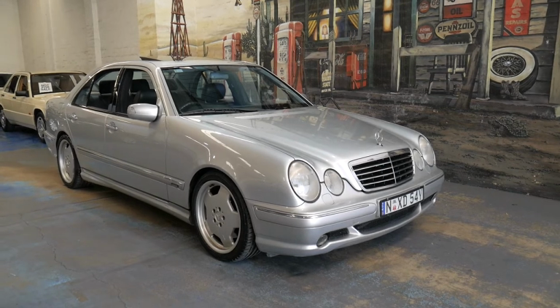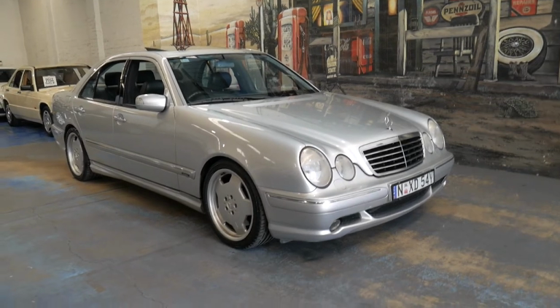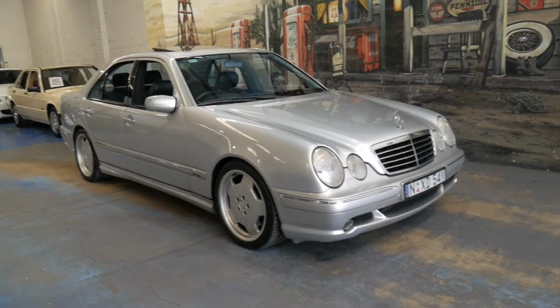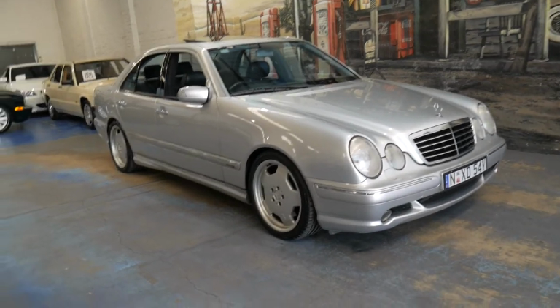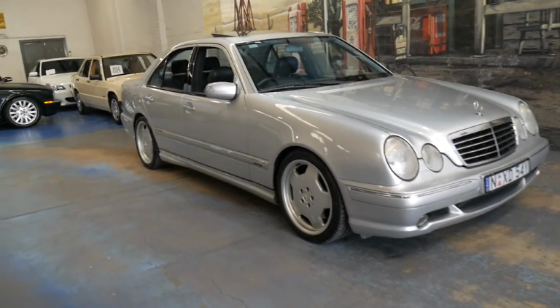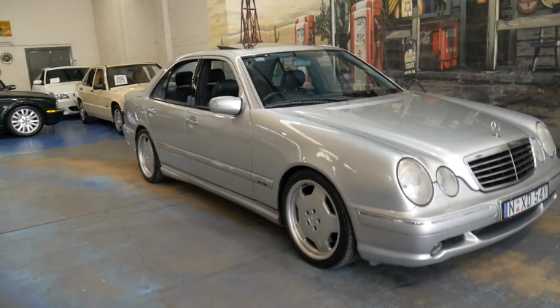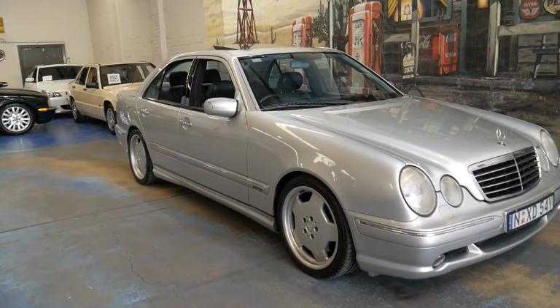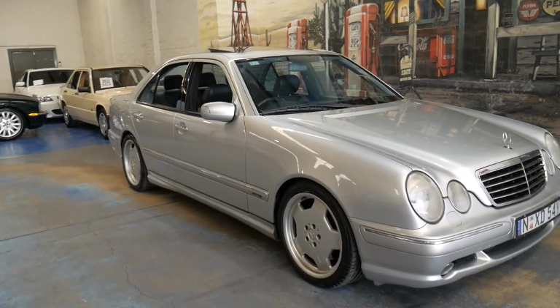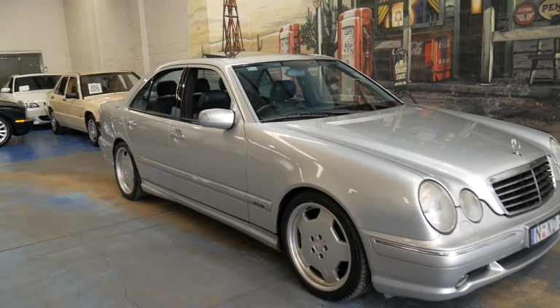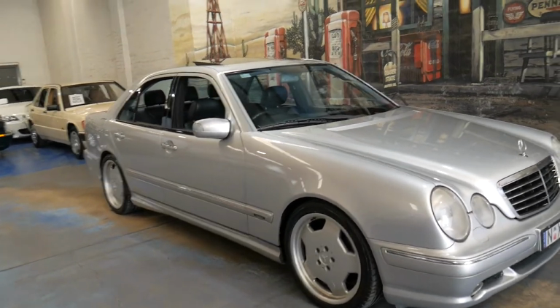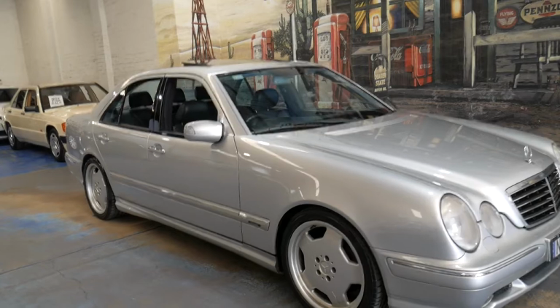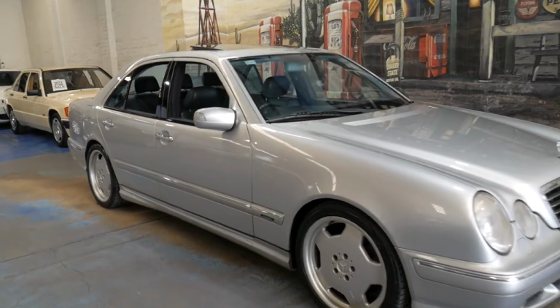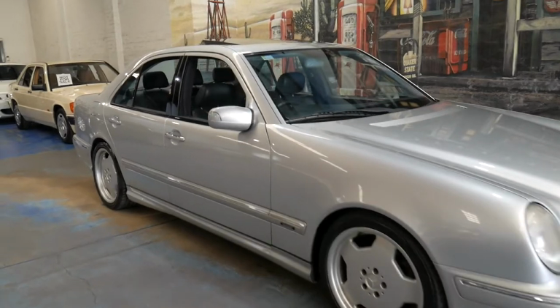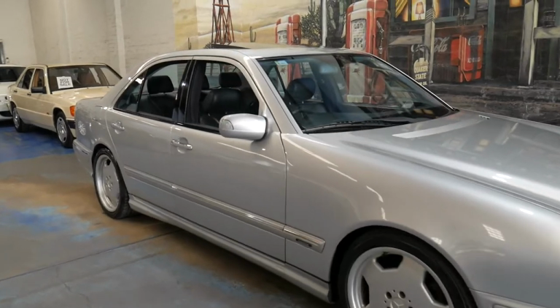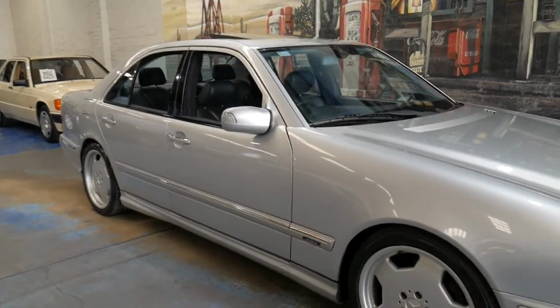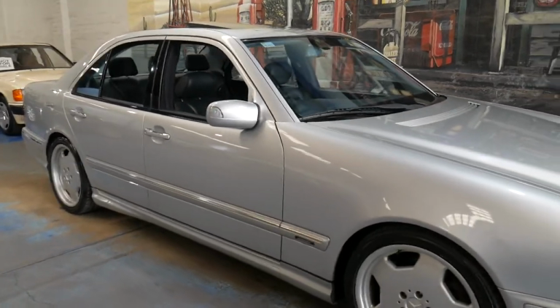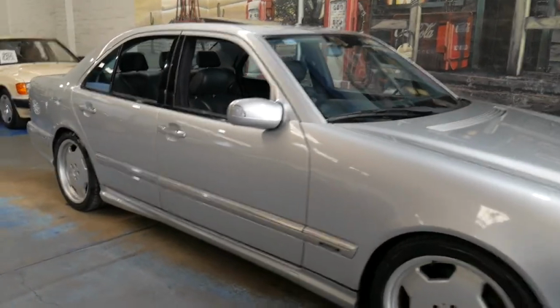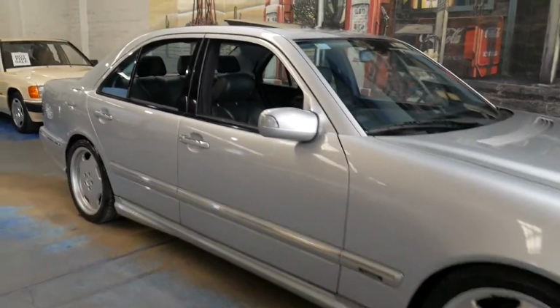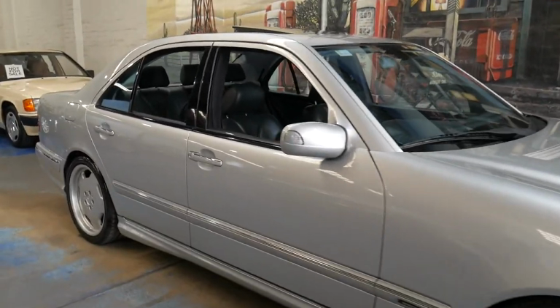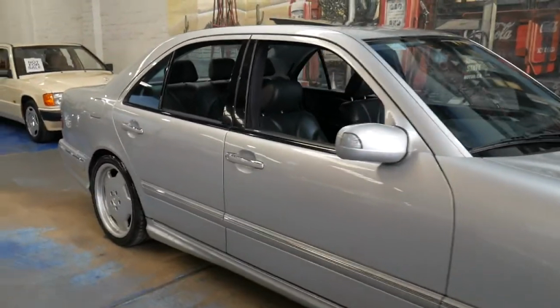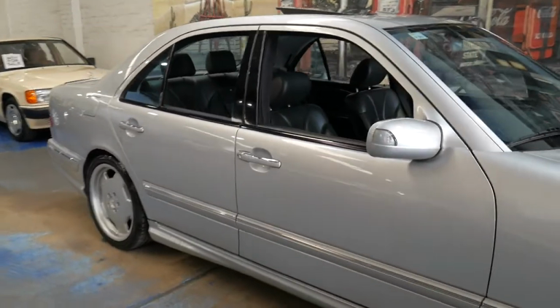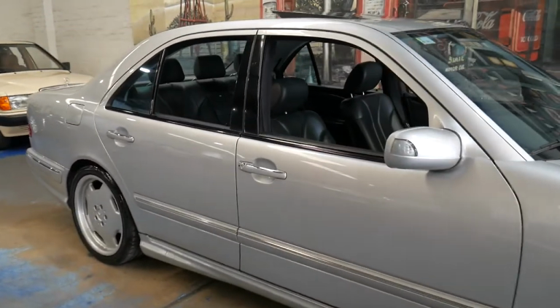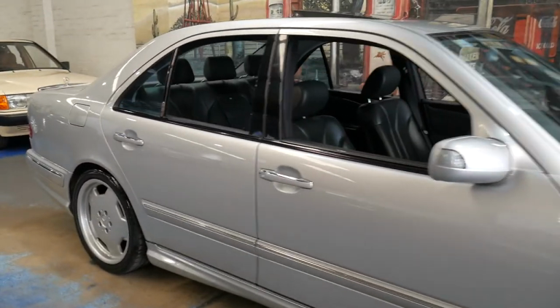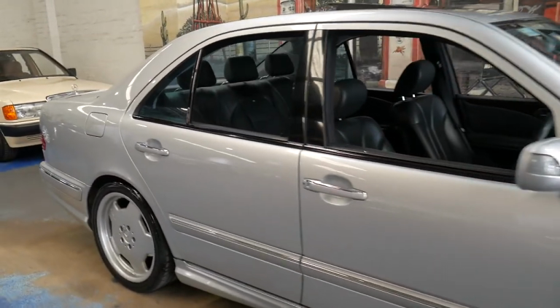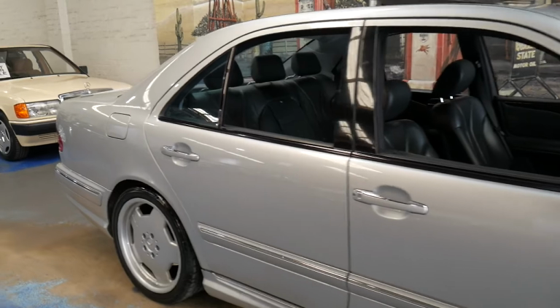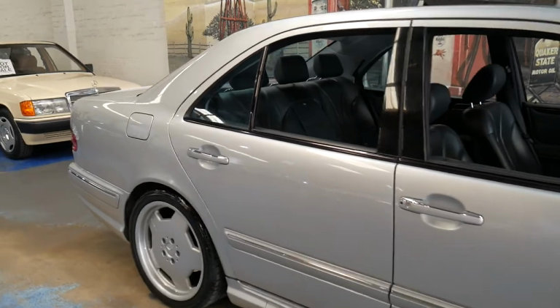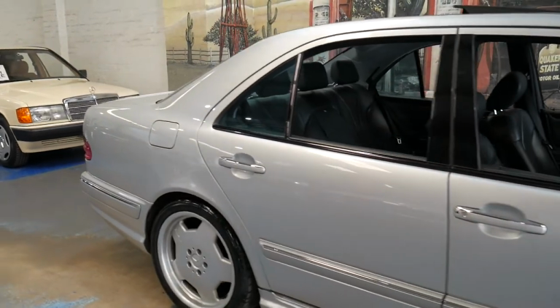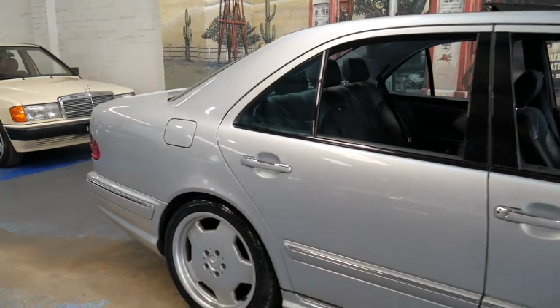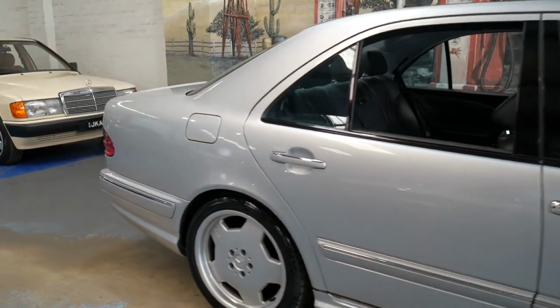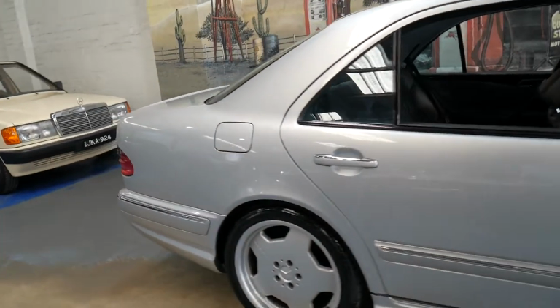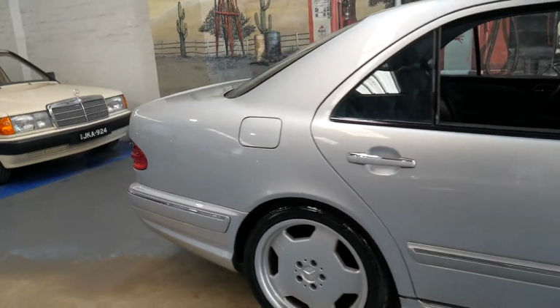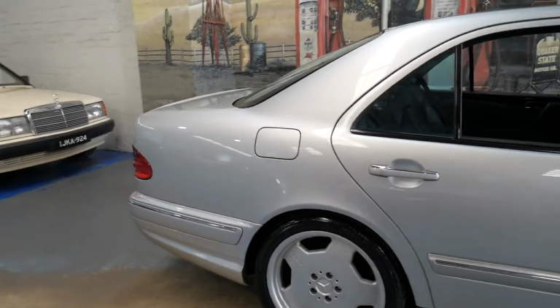Welcome to the Old Timer Centre. My name is Philip Tarrant and I'm going to be talking to you about this very late 1999 Mercedes-Benz E55 AMG.